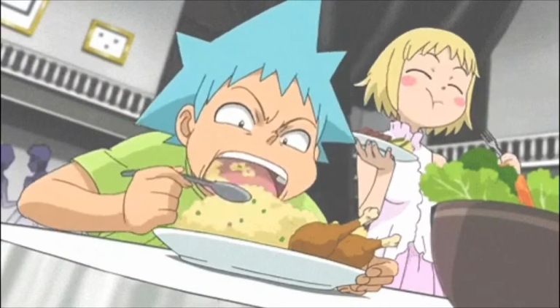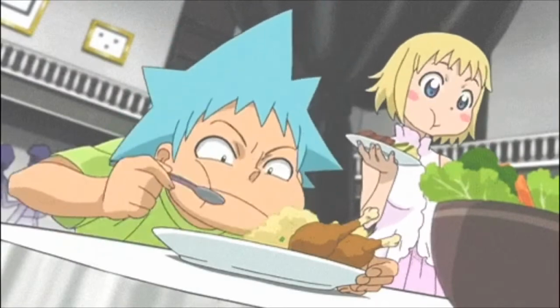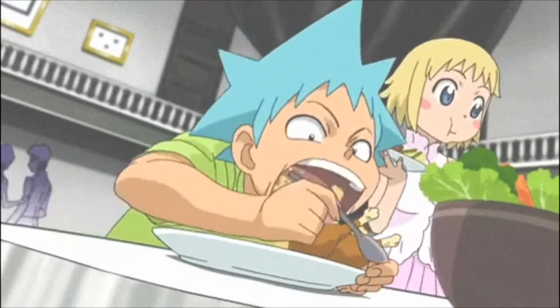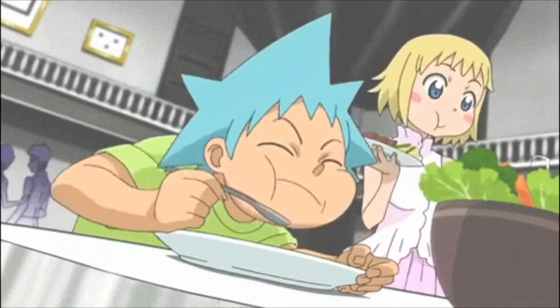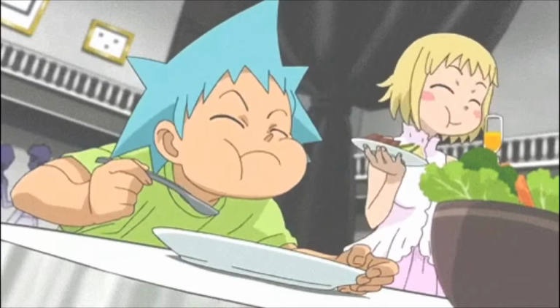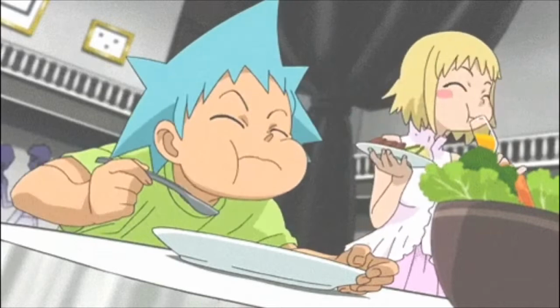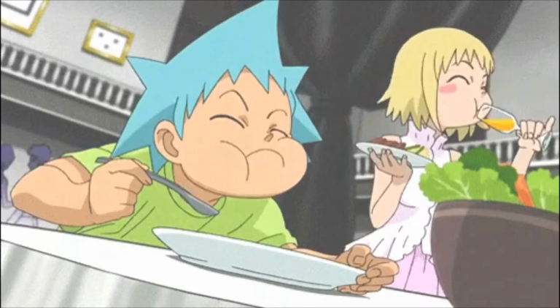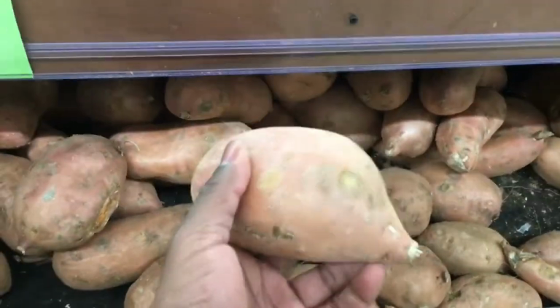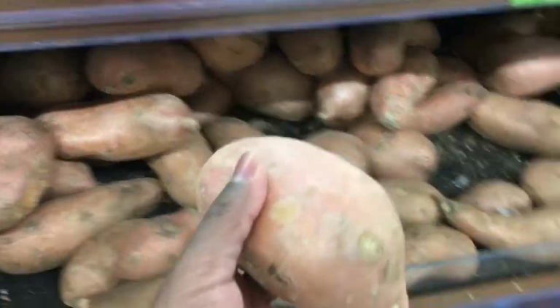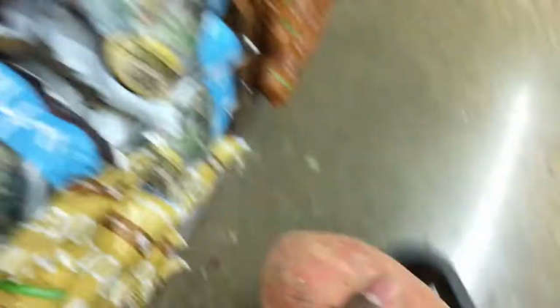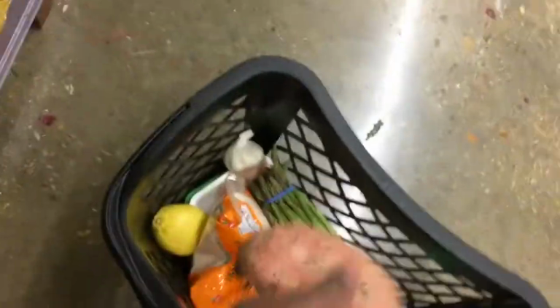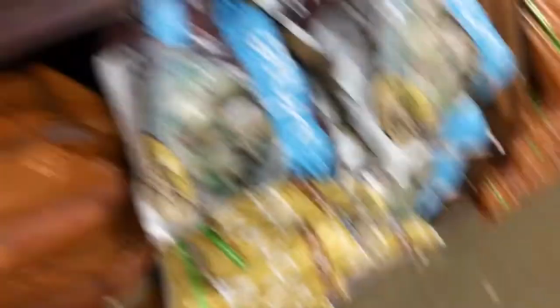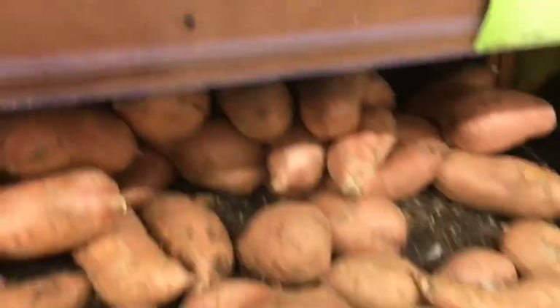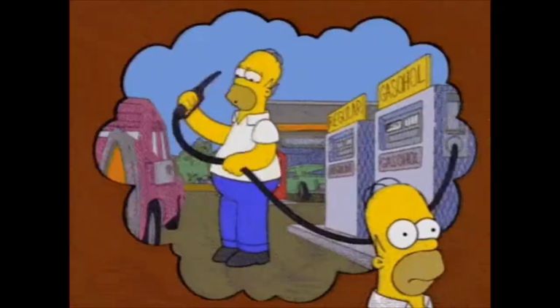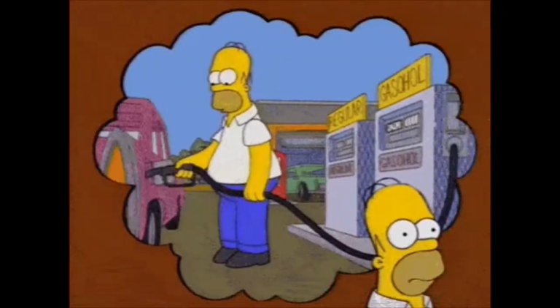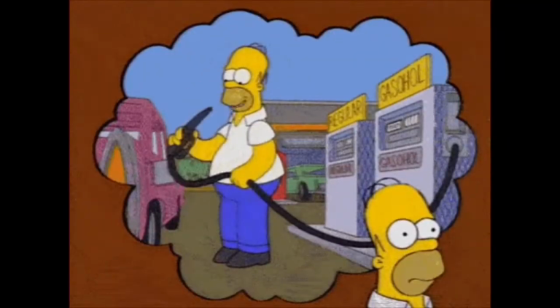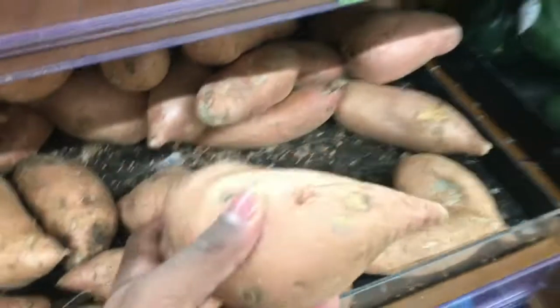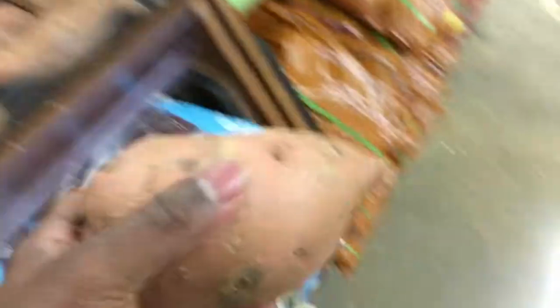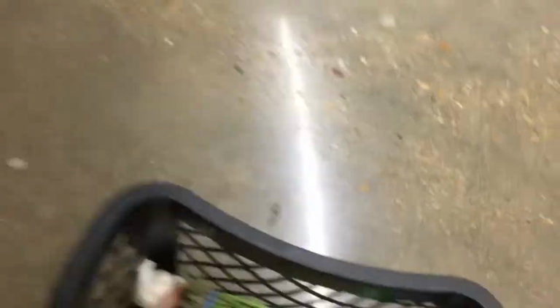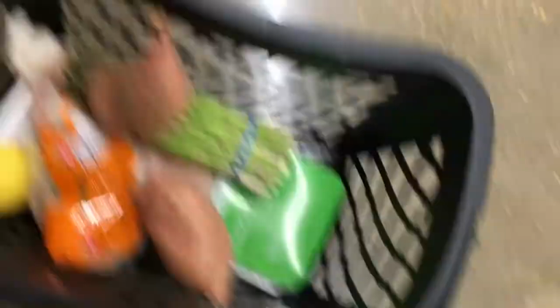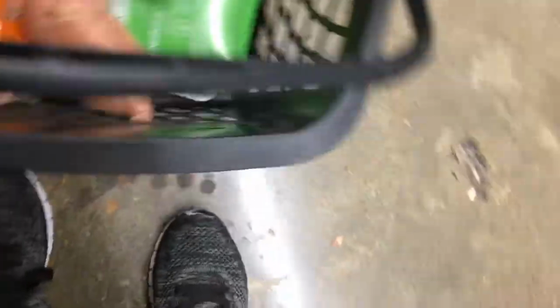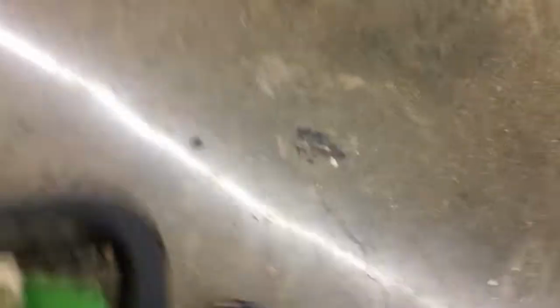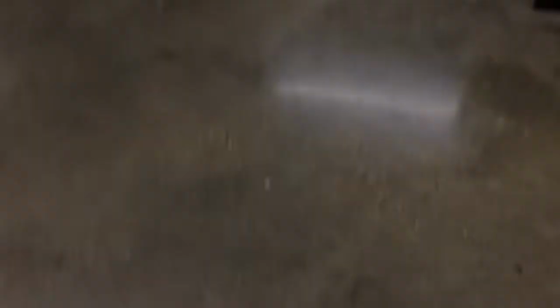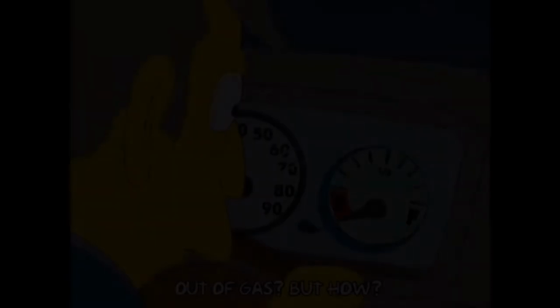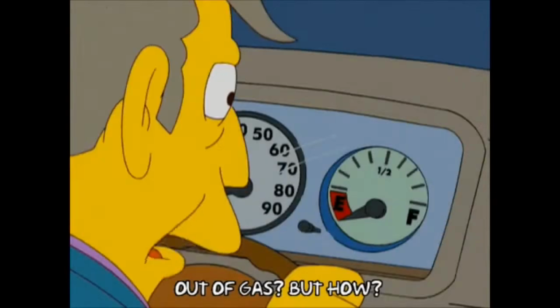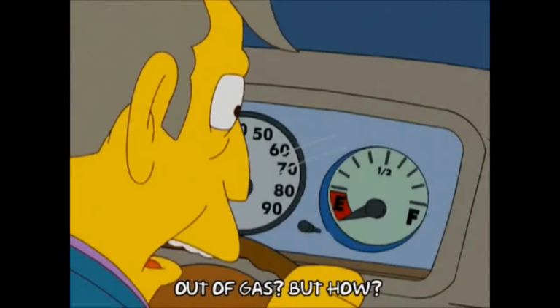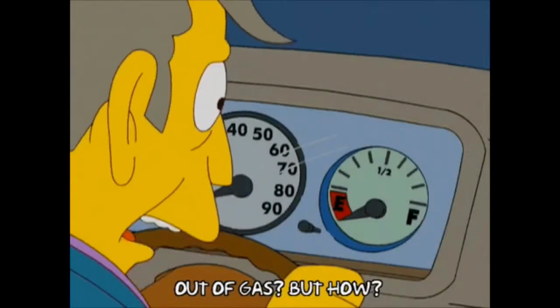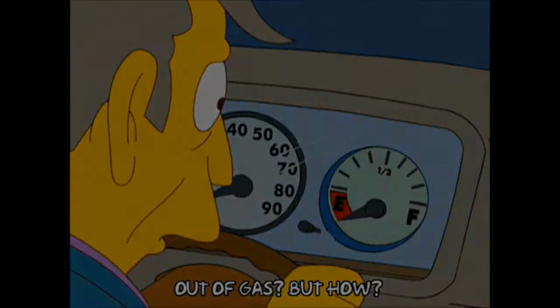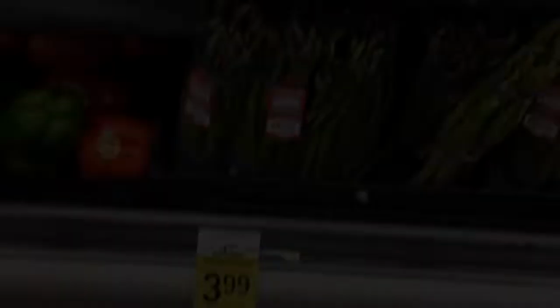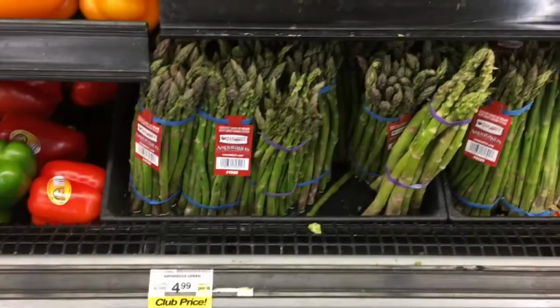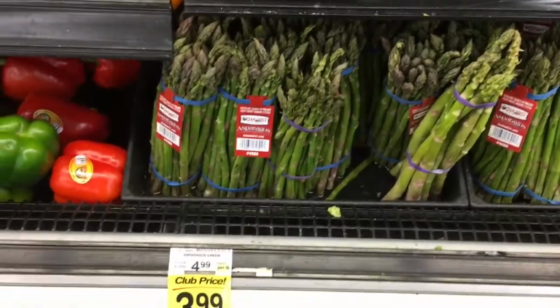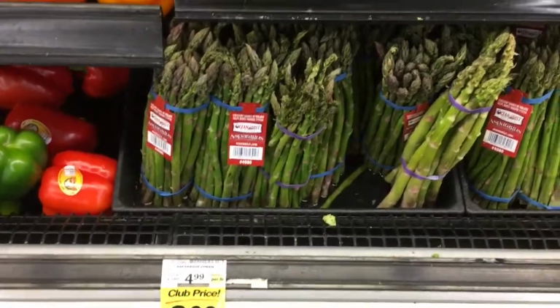Something that always helped me to better understand nutrition is to think of your body as a car and the food as your fuel. Now think about what happens to the car when you don't put the correct fuel in it — it doesn't run correctly. Same goes for your body.